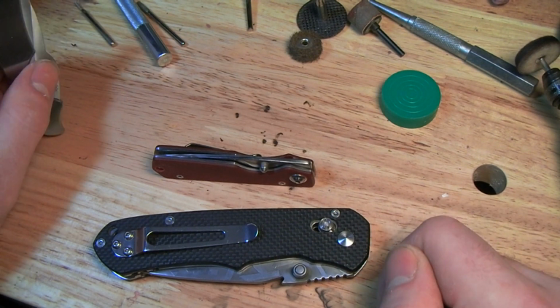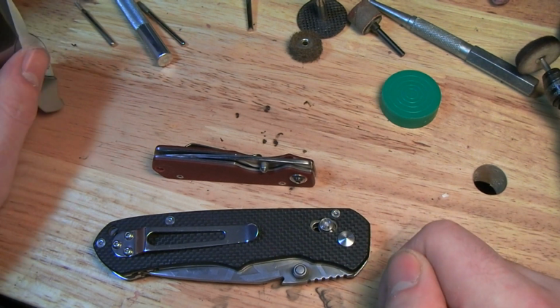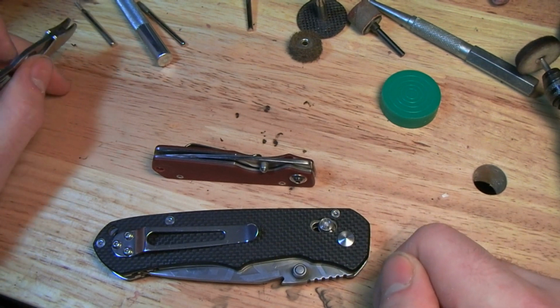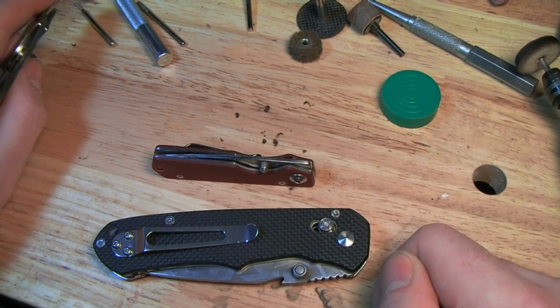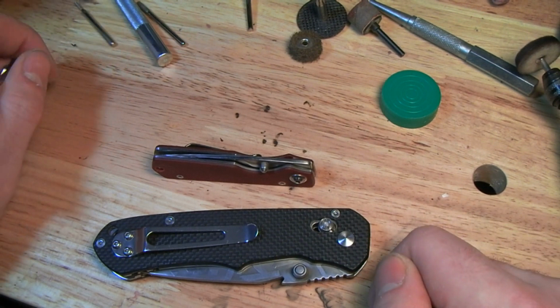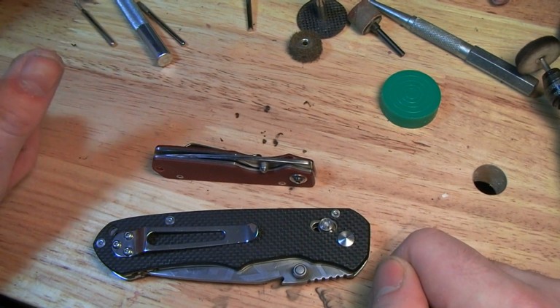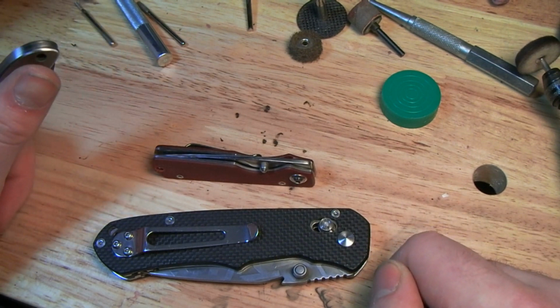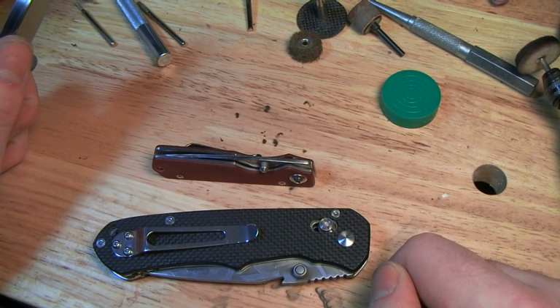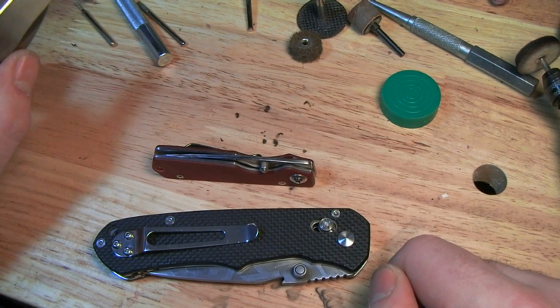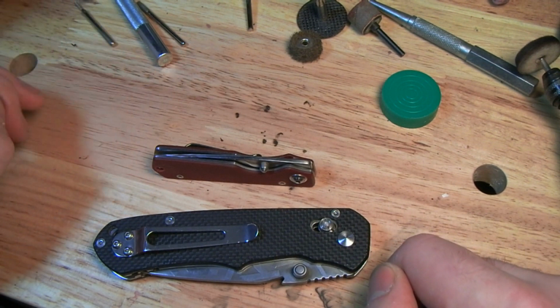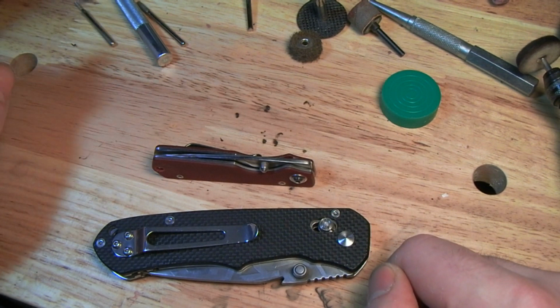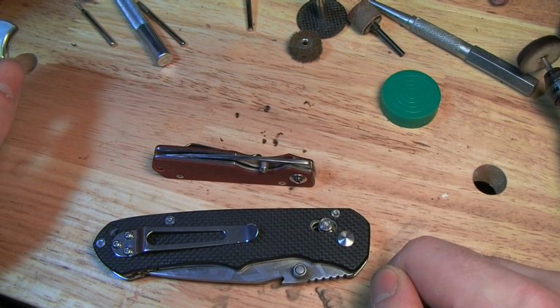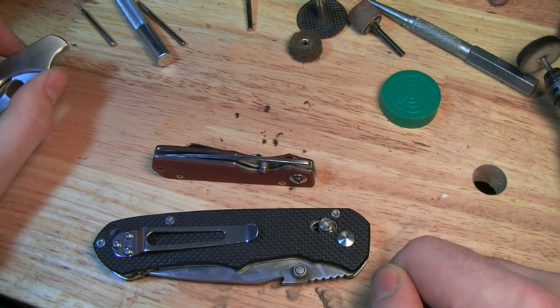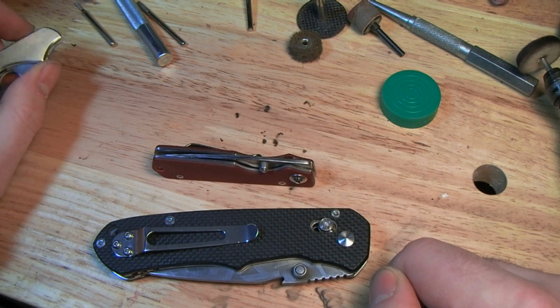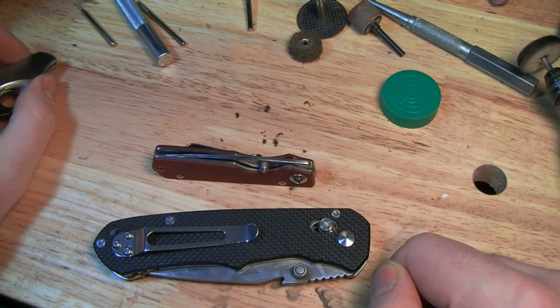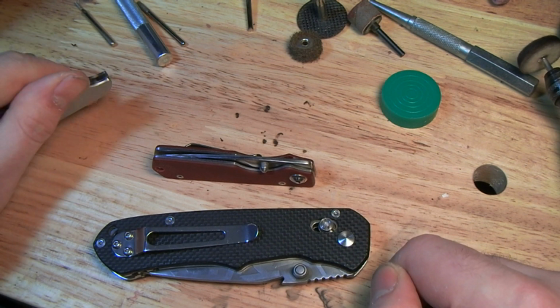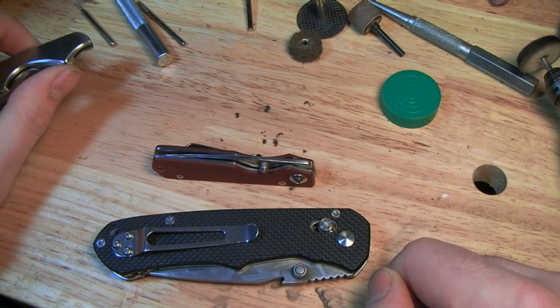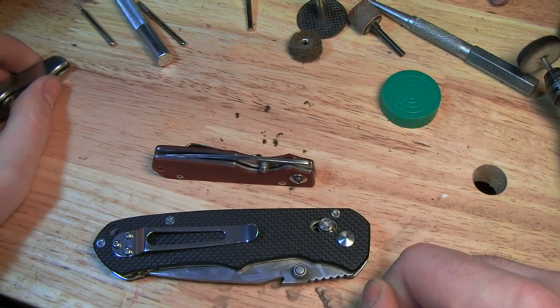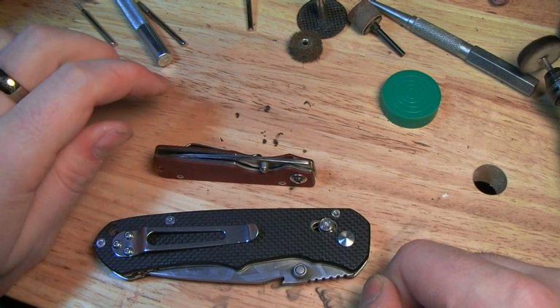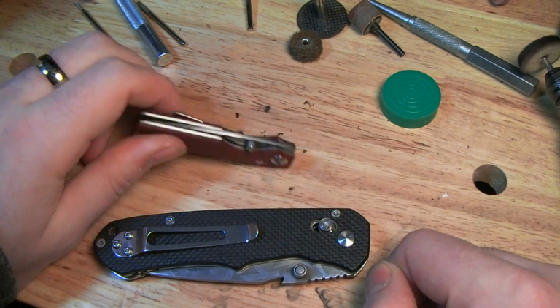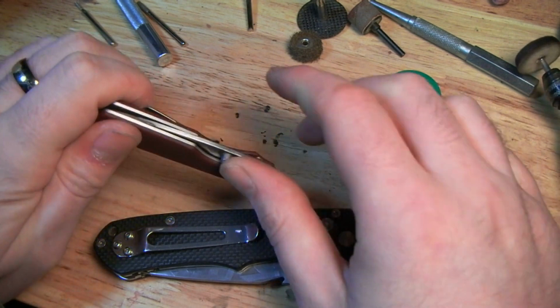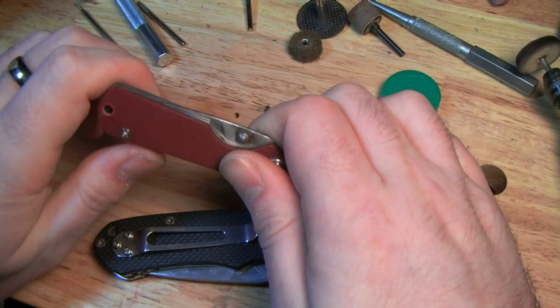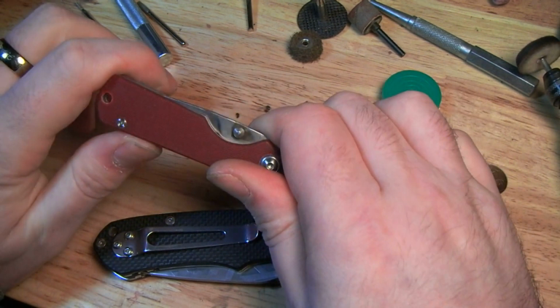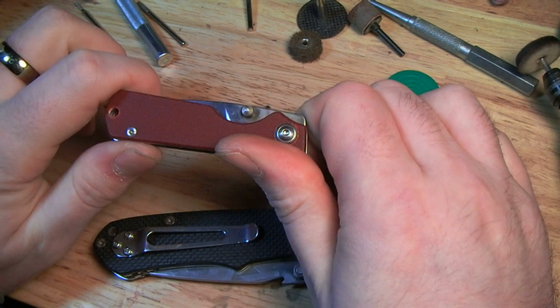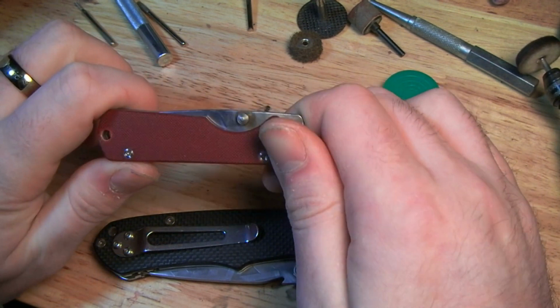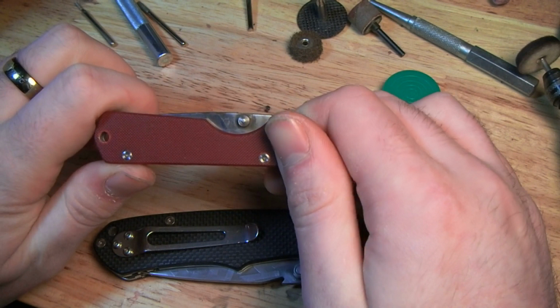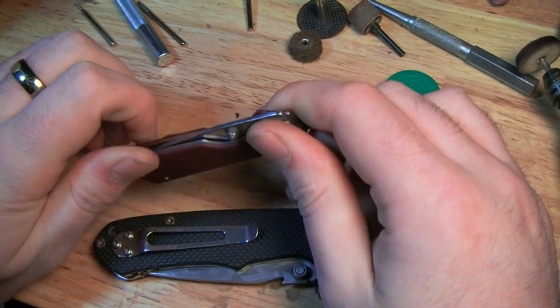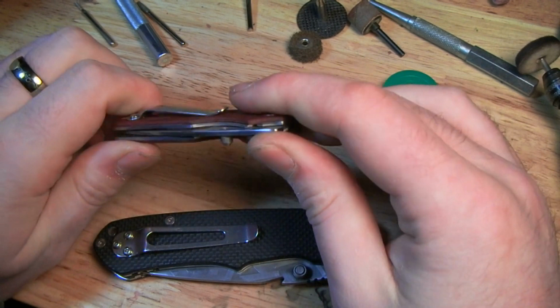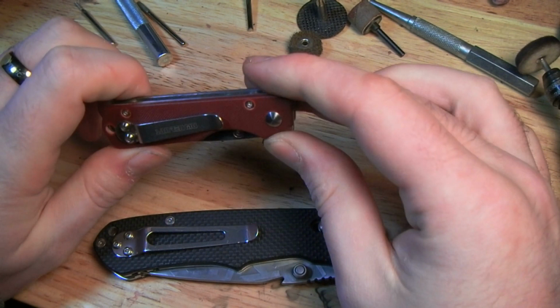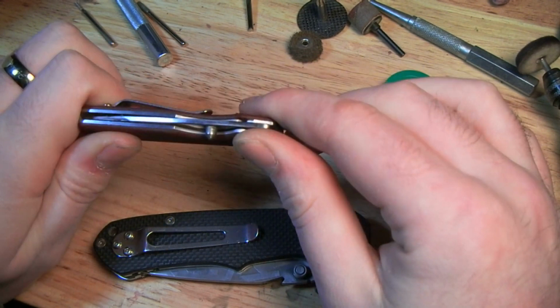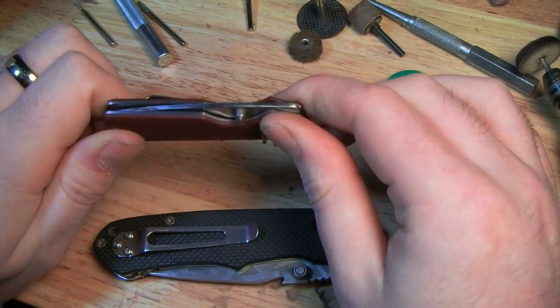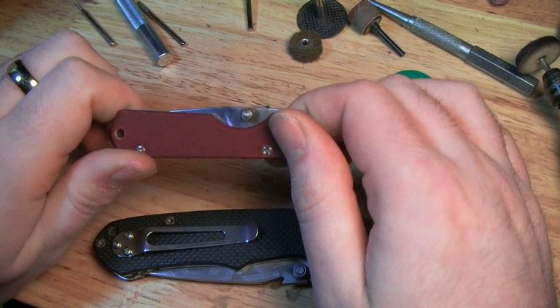Hey YouTube, Jobin here. I've got a couple new acid etching experiments I wanted to share with you folks. The first one is this little Sanrenmu 605.